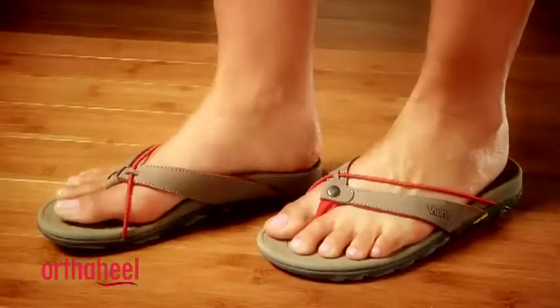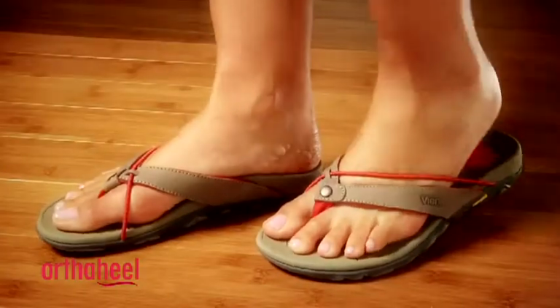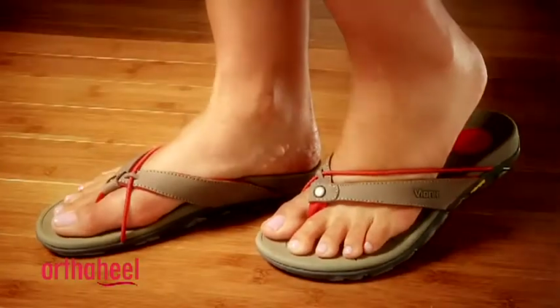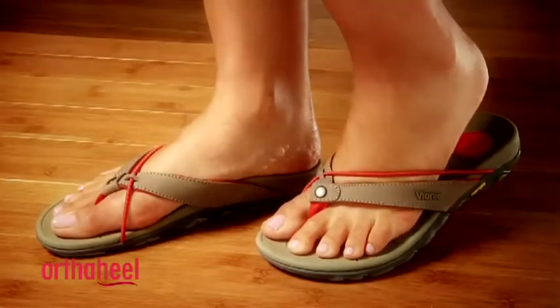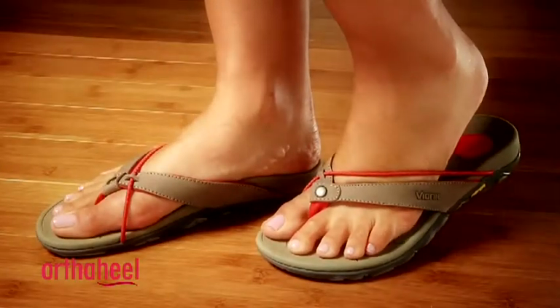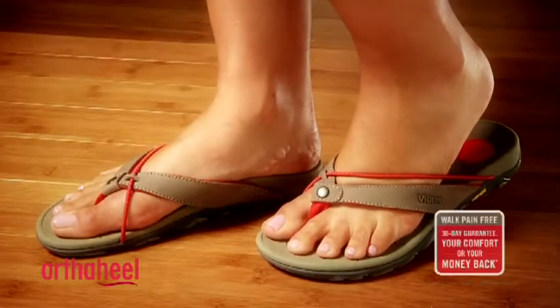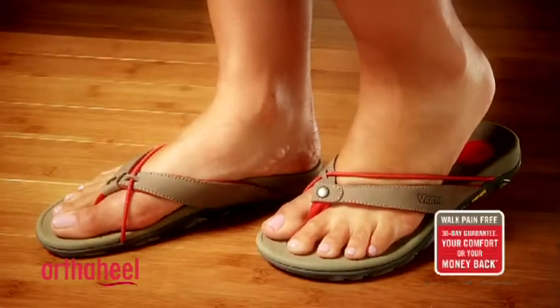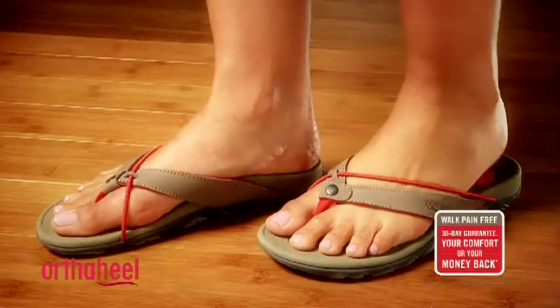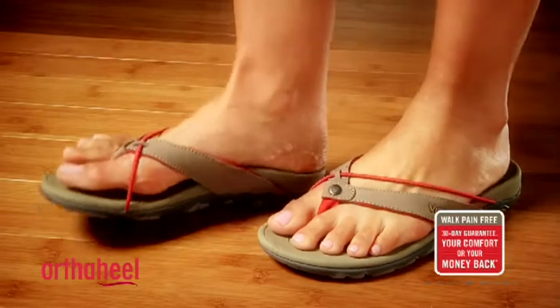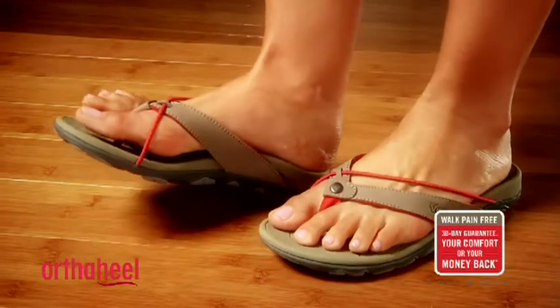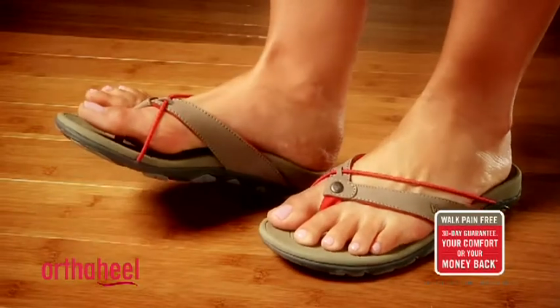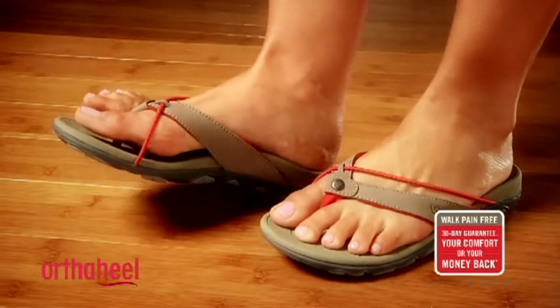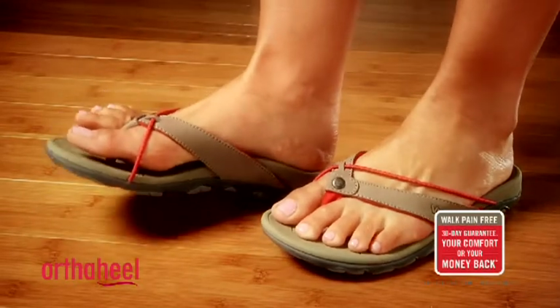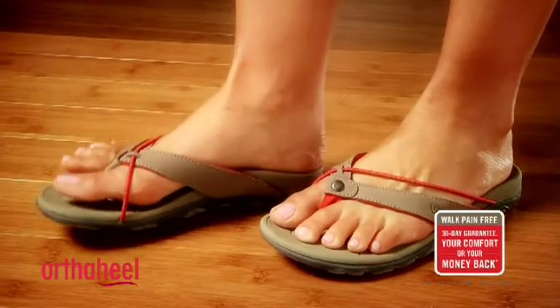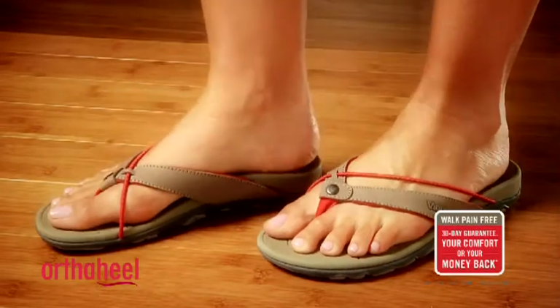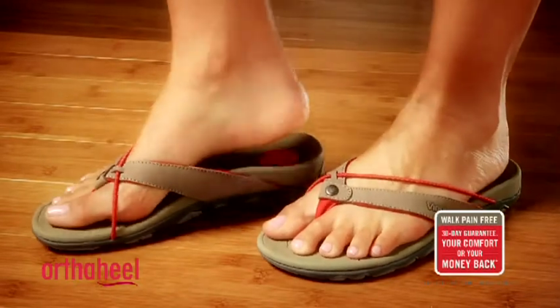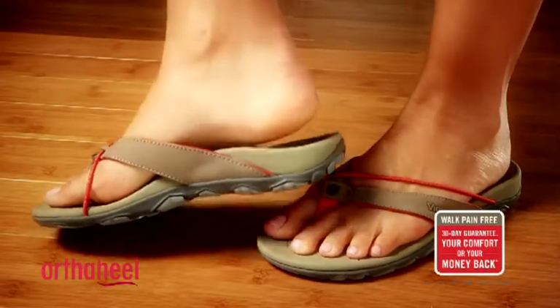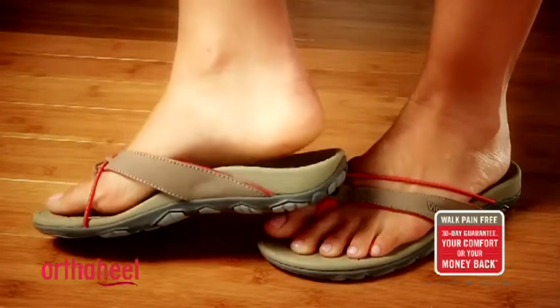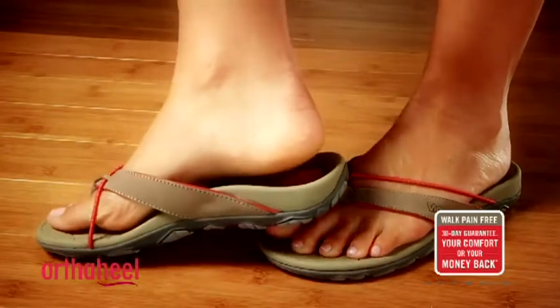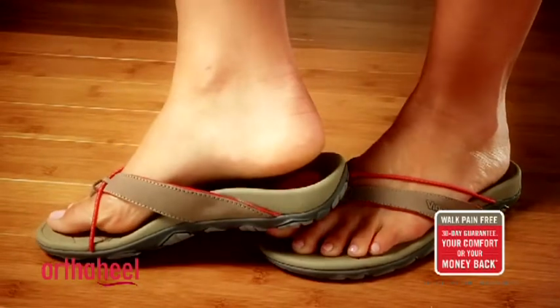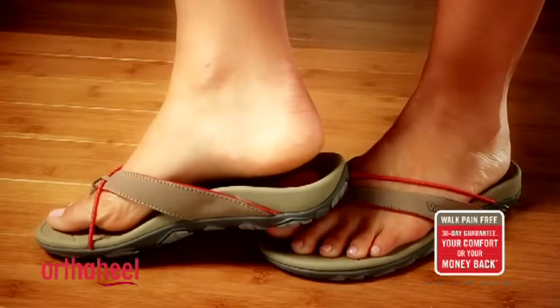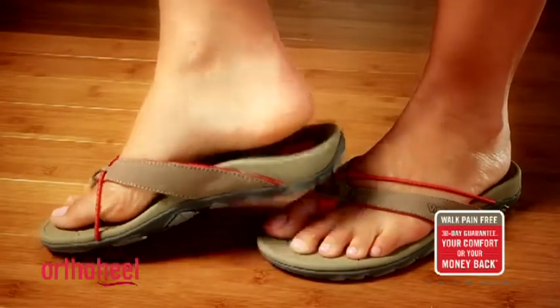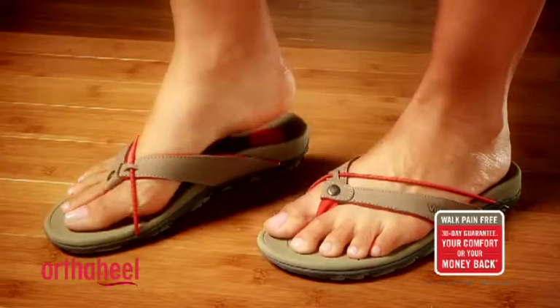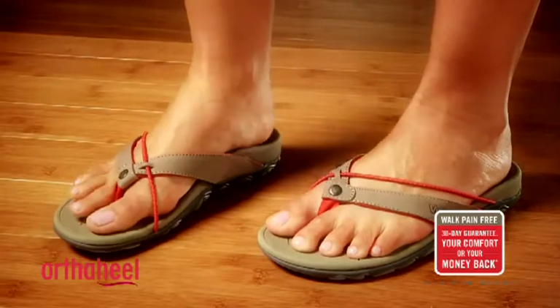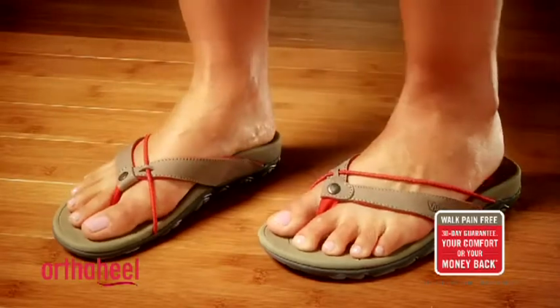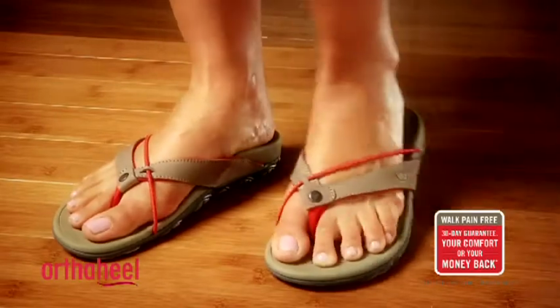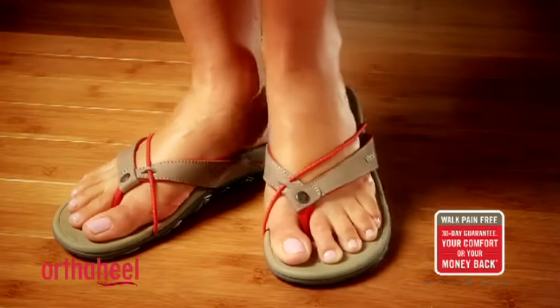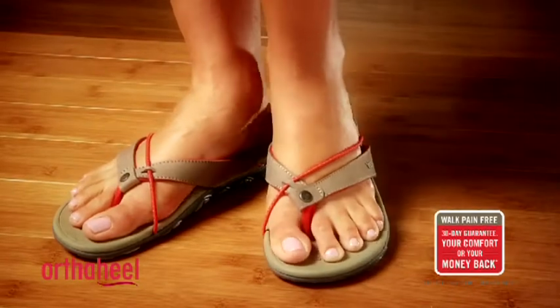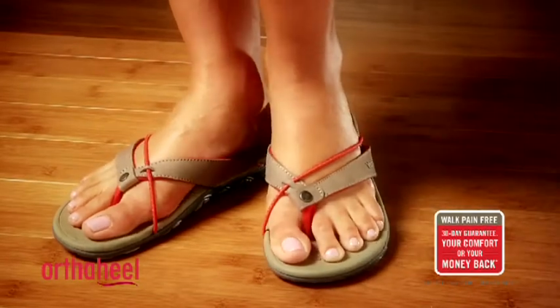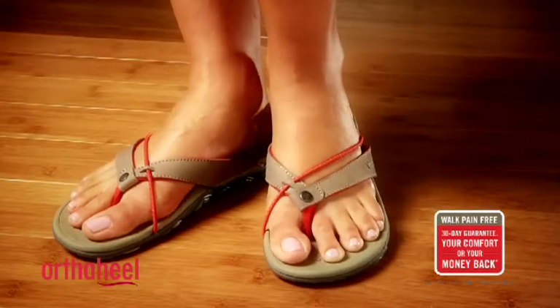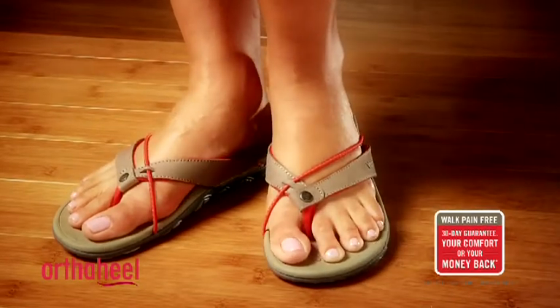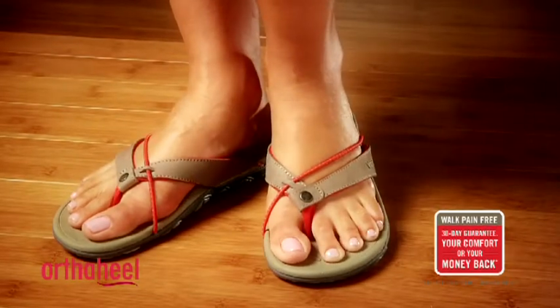This shoe carries our 30-day comfort guarantee. We recommend that you wear them for a few hours at a time for the first few days to allow your body to adapt to the technology, because they will feel different to your regular shoes.